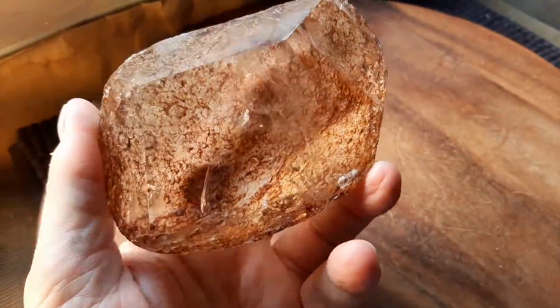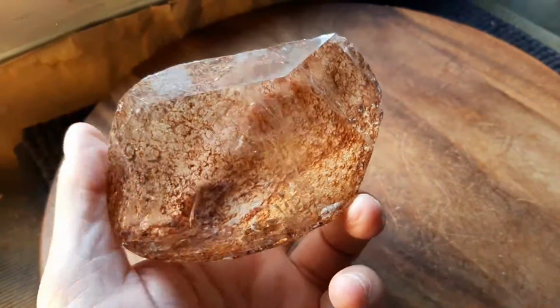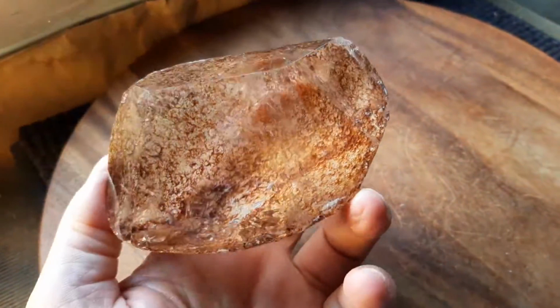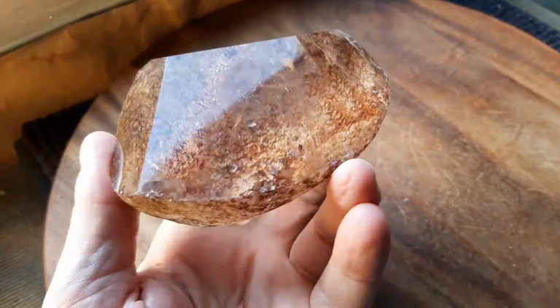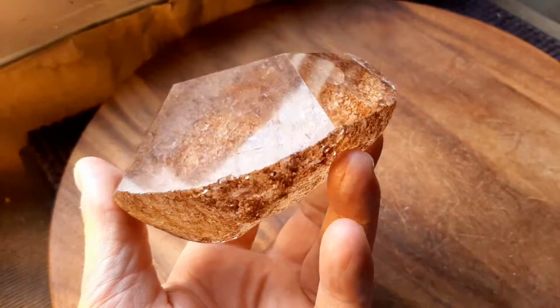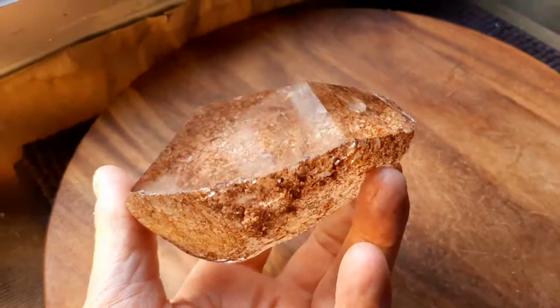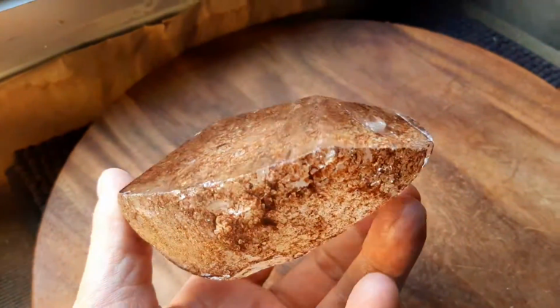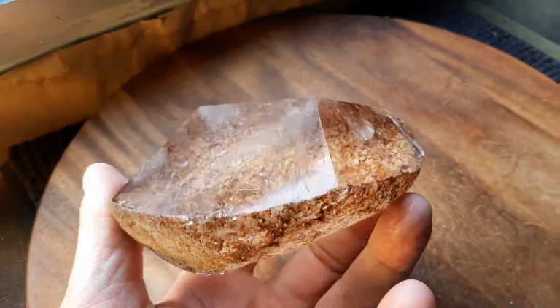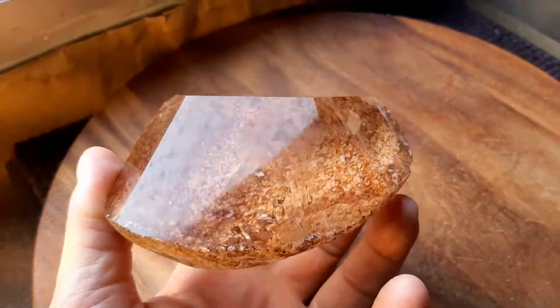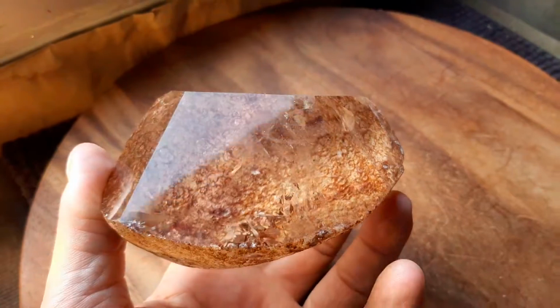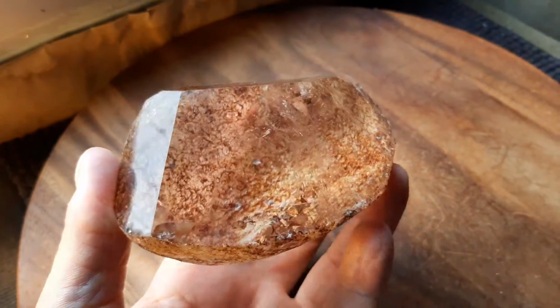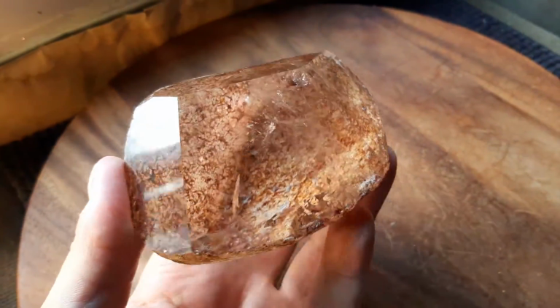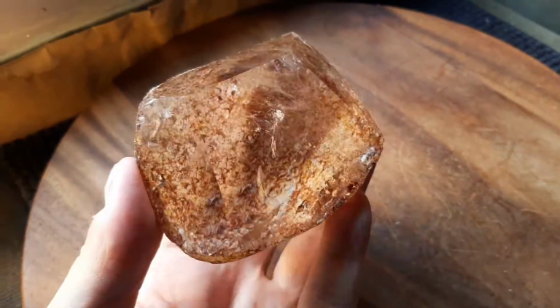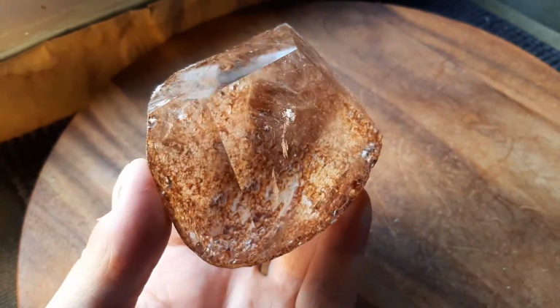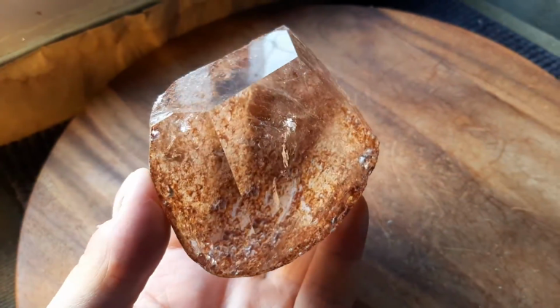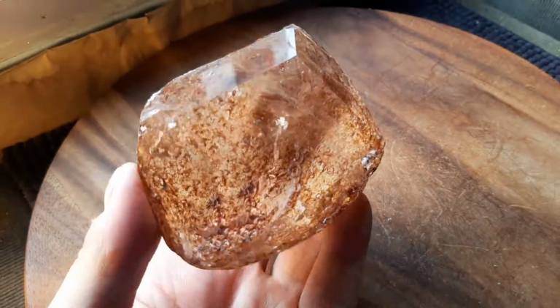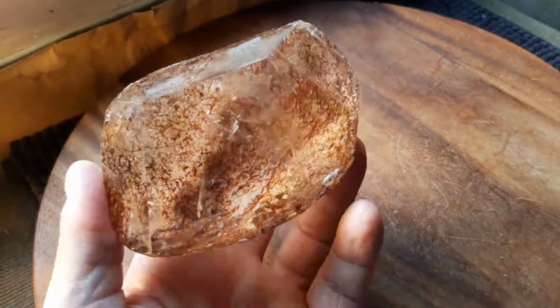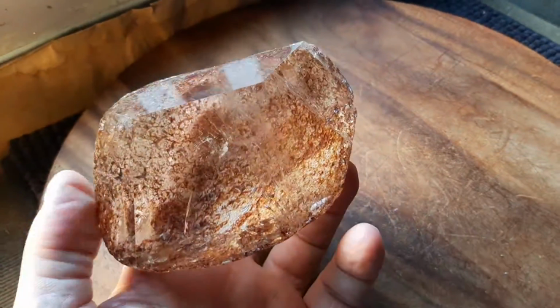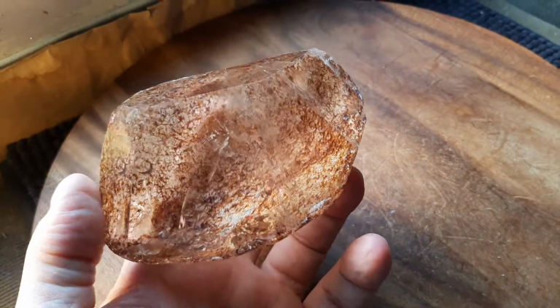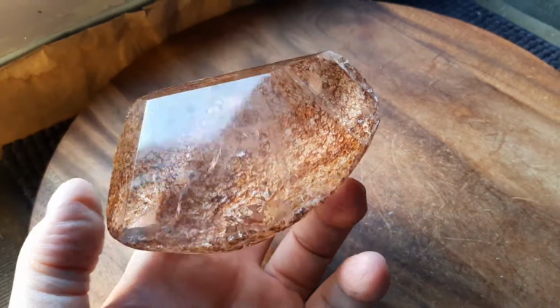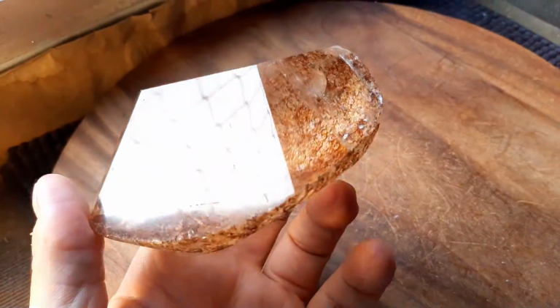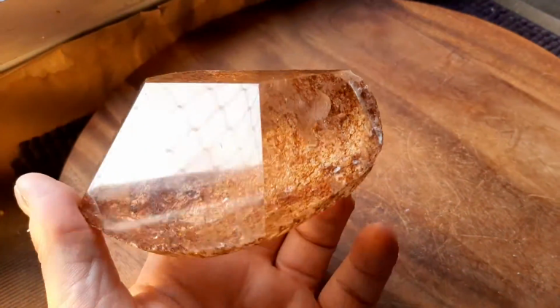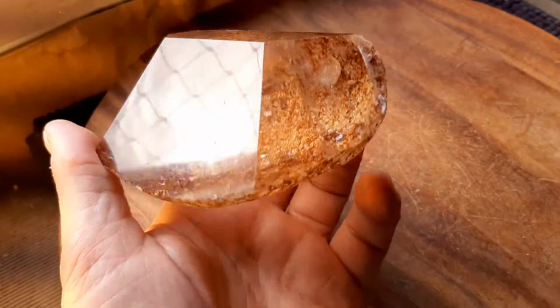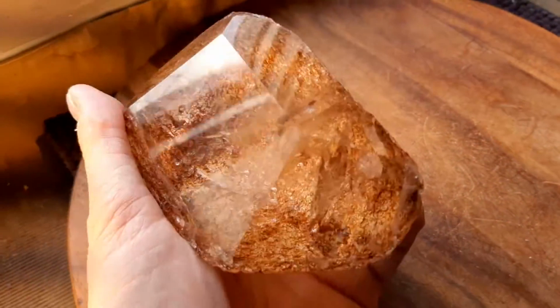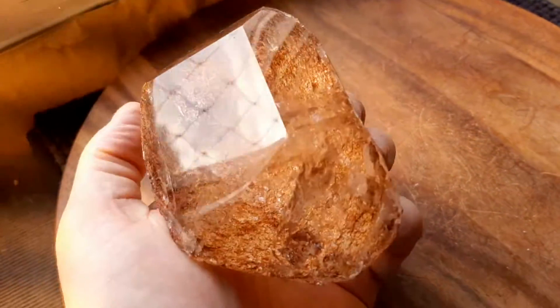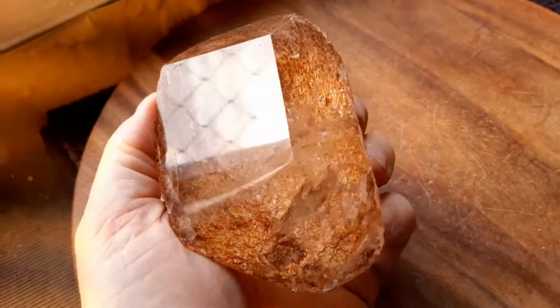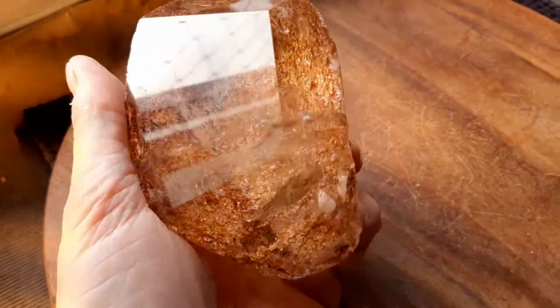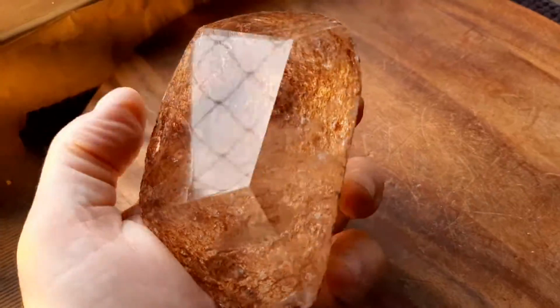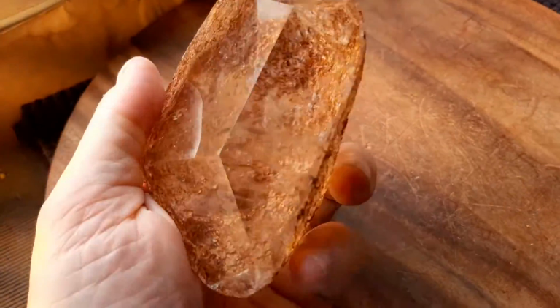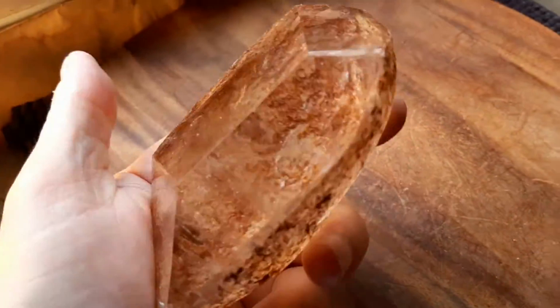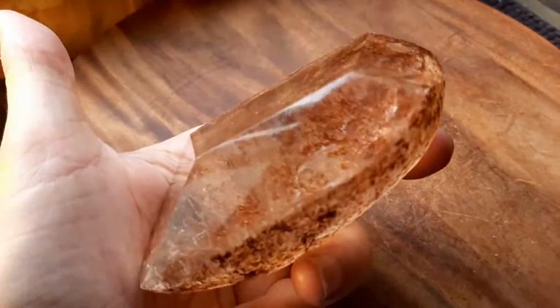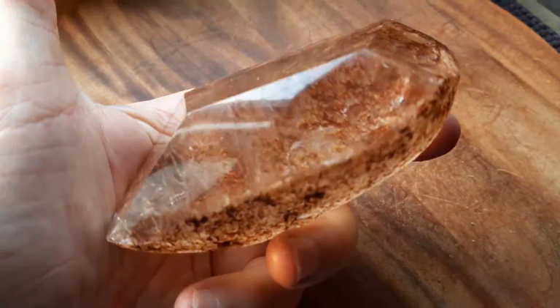My buddy Ney took it and polished a window into it. Sometimes they call these a lens, because he polished a window so you can see into the crystal.